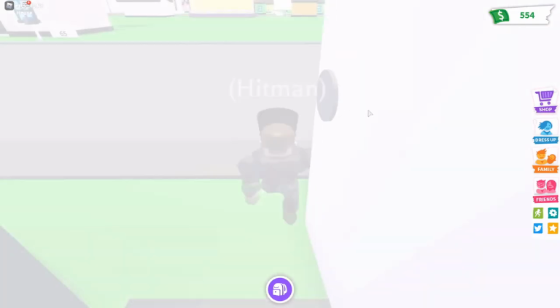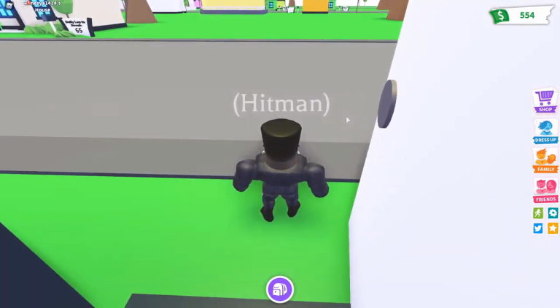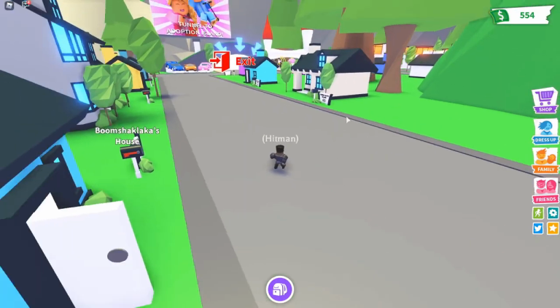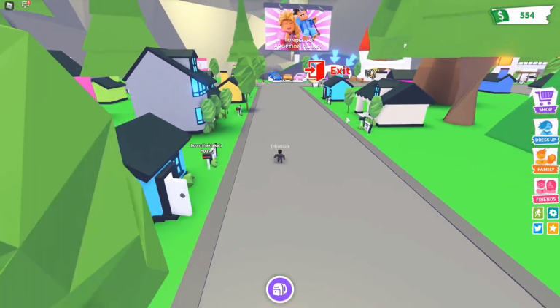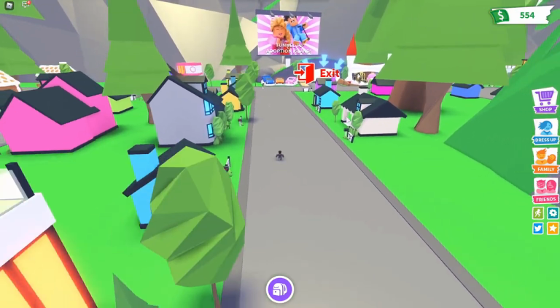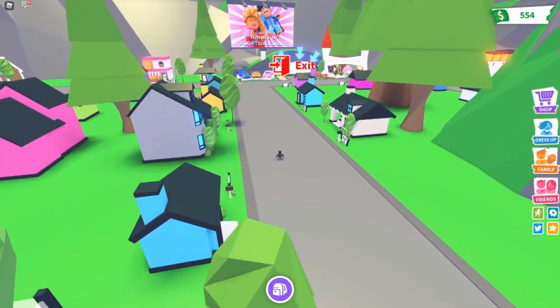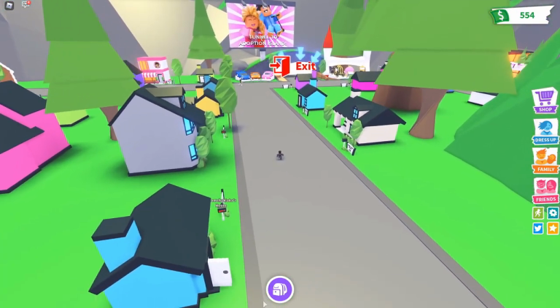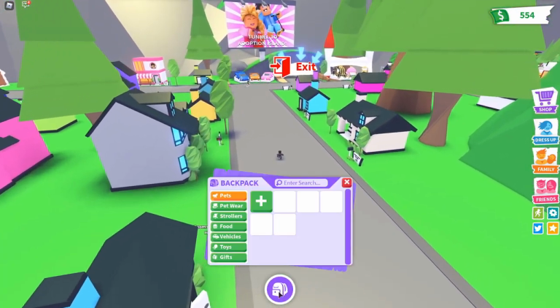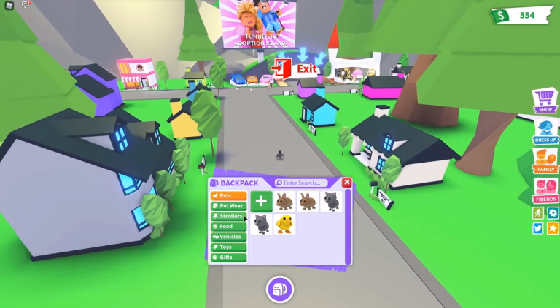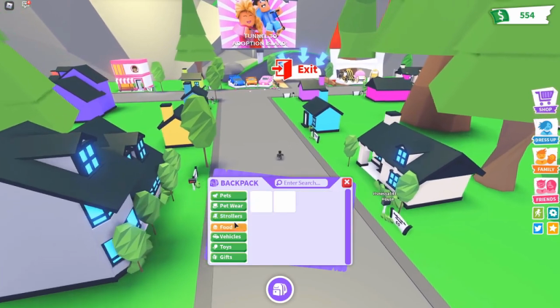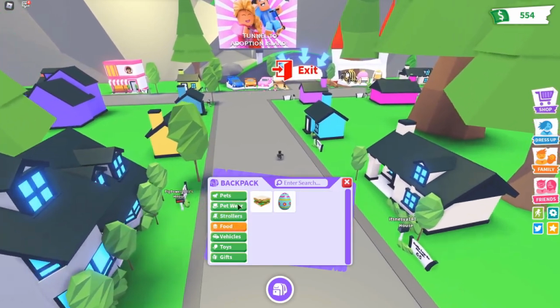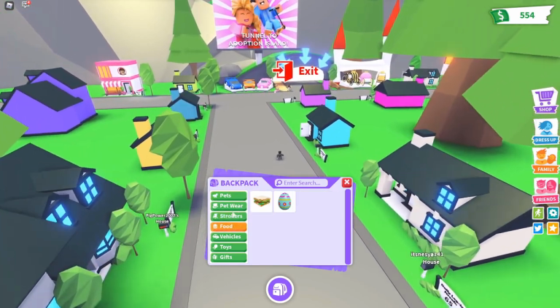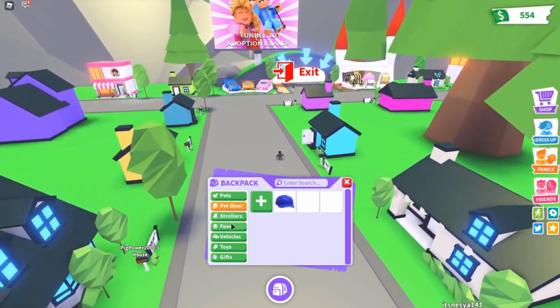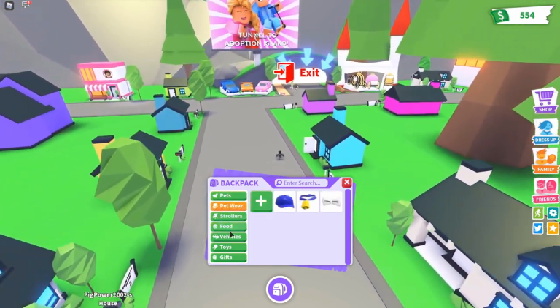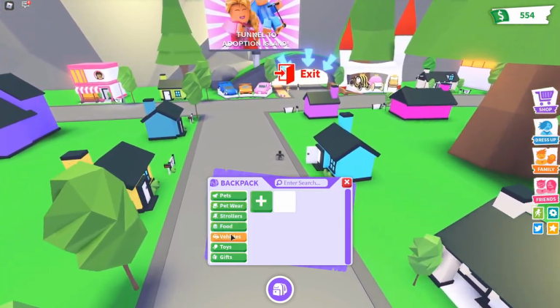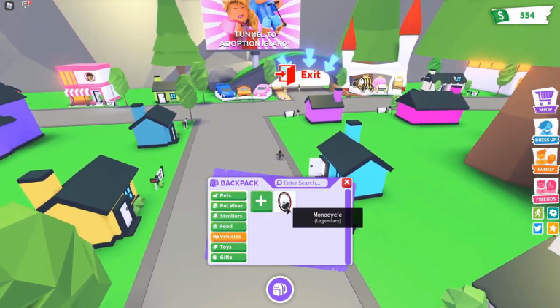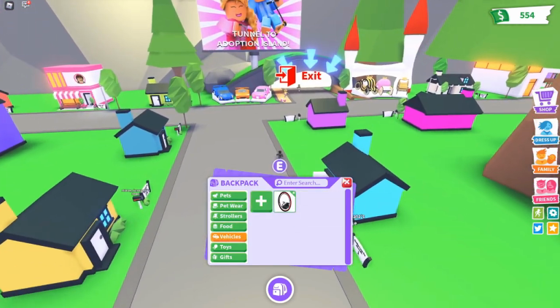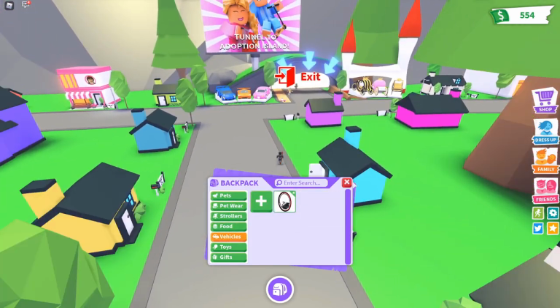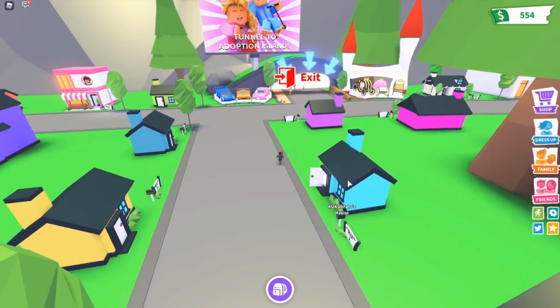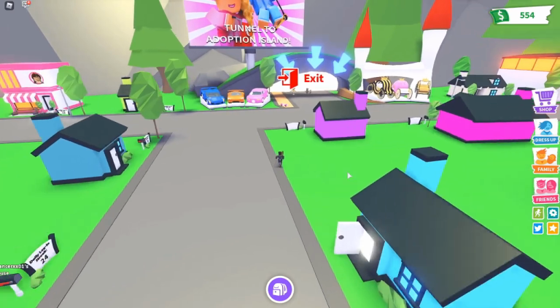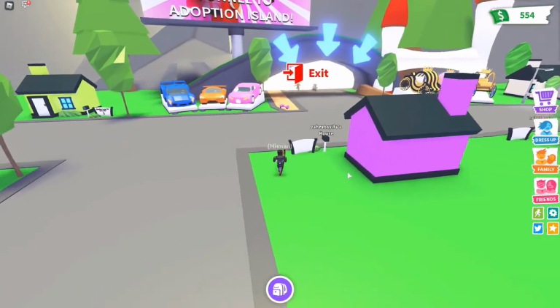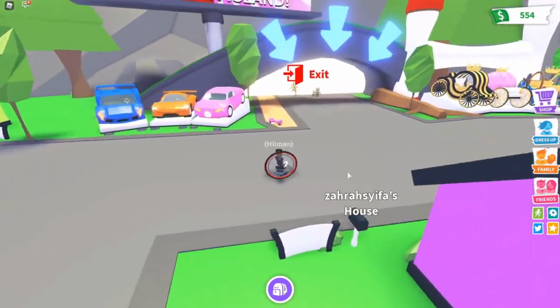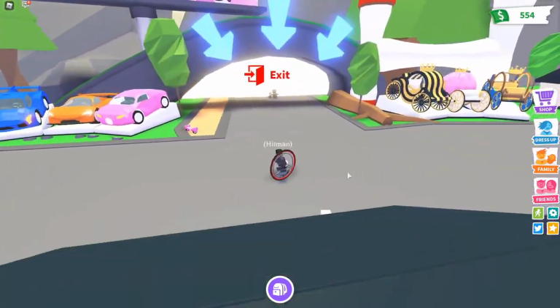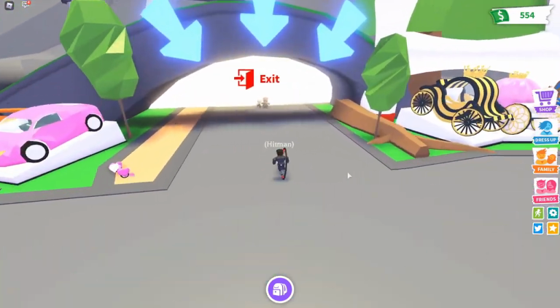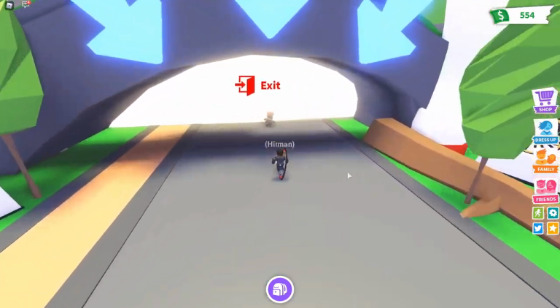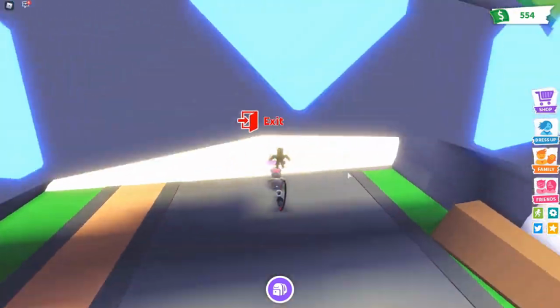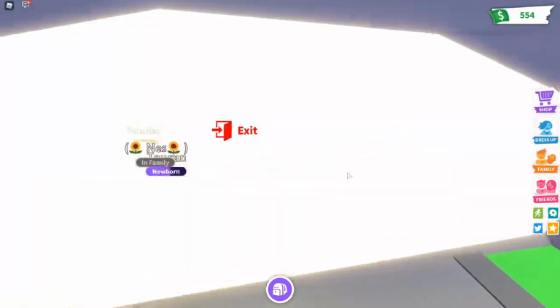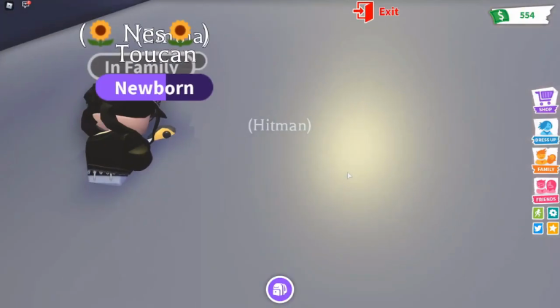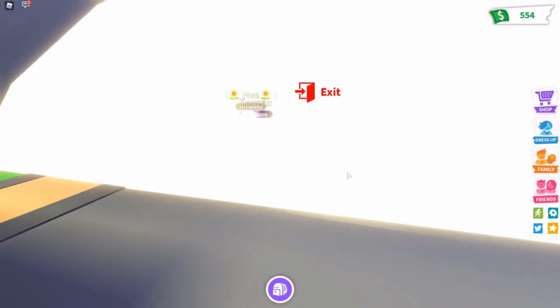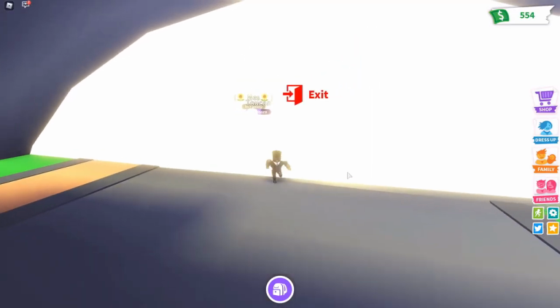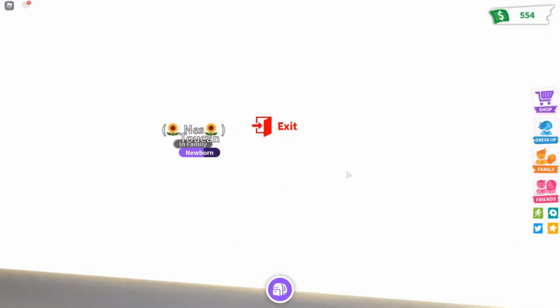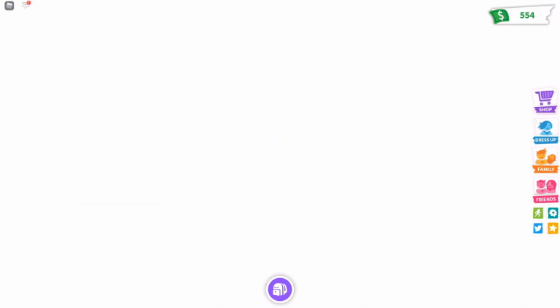Now you go out the door and this is where you invest your time into the world of Adopt Me. You'll probably get told to go to the pet store to get a cracked egg, so you go to the pet store and follow the arrows.